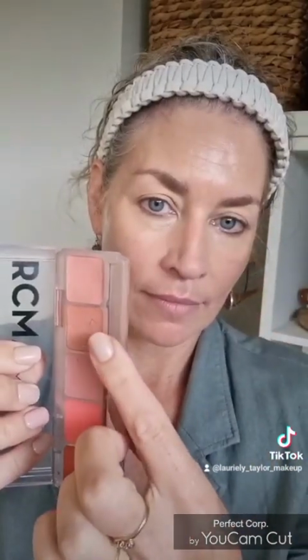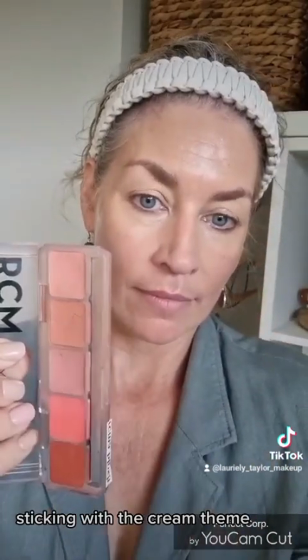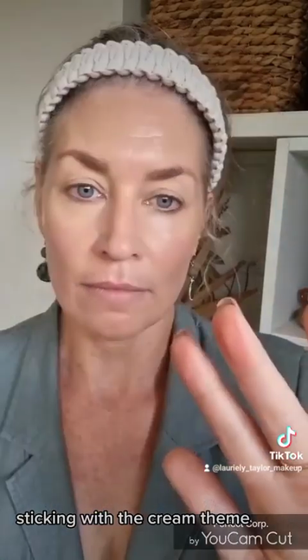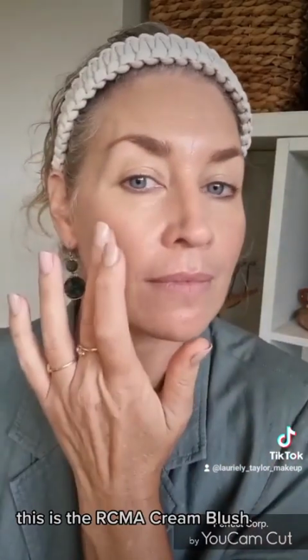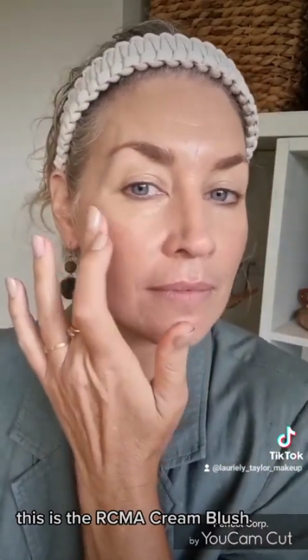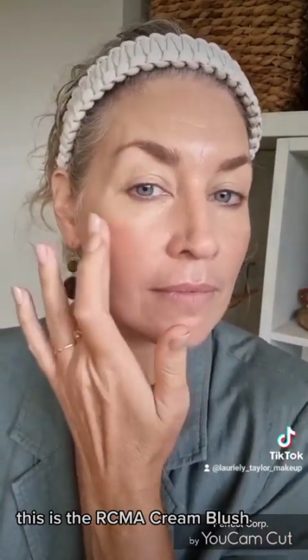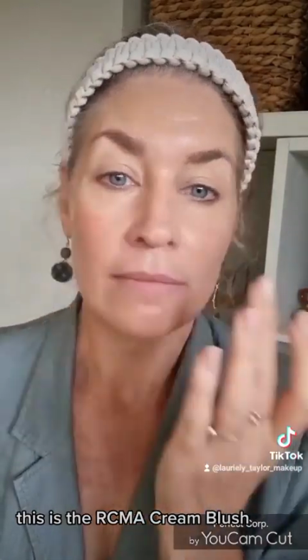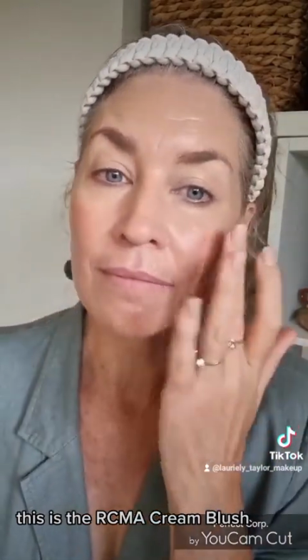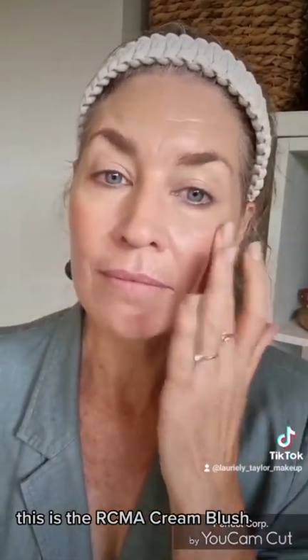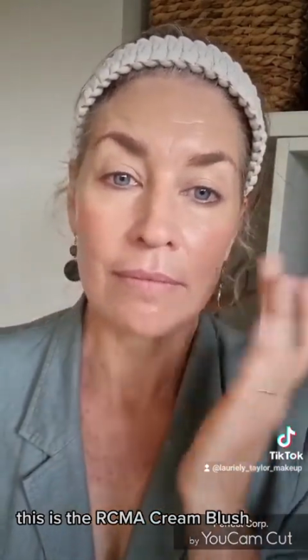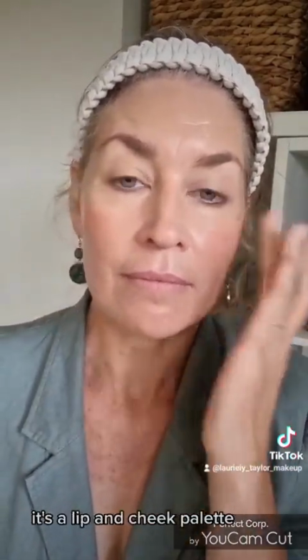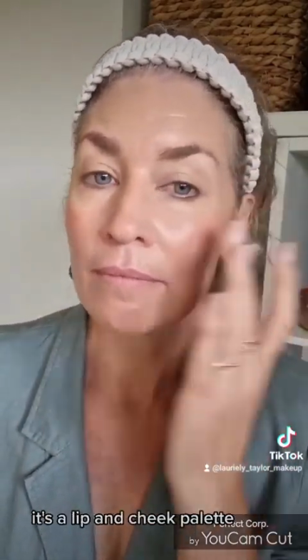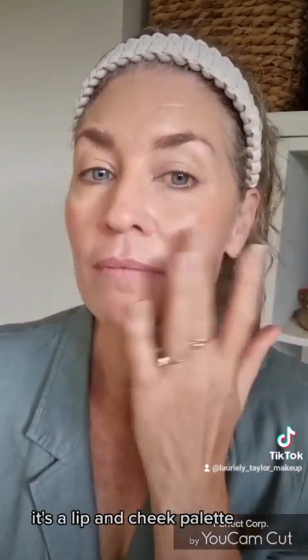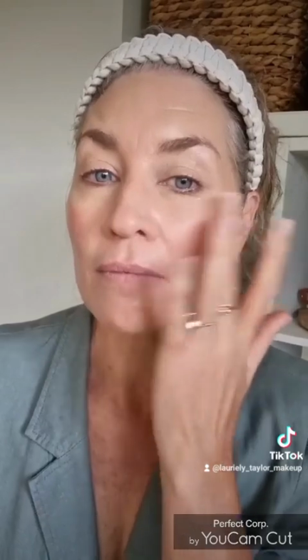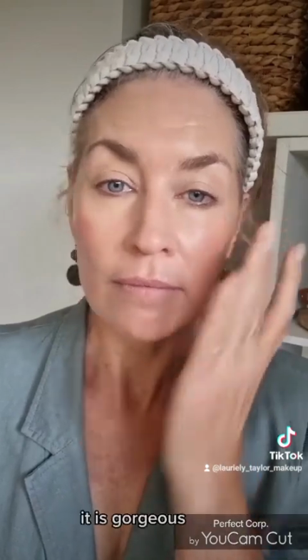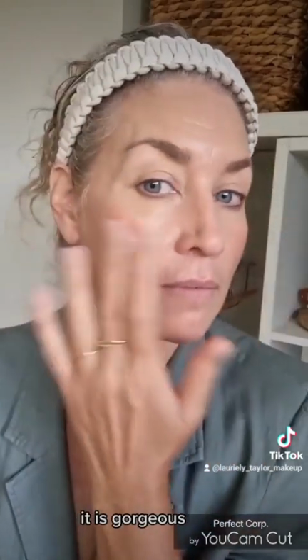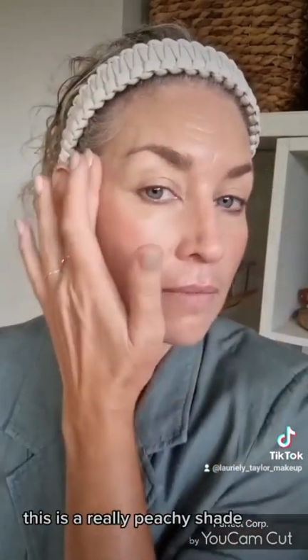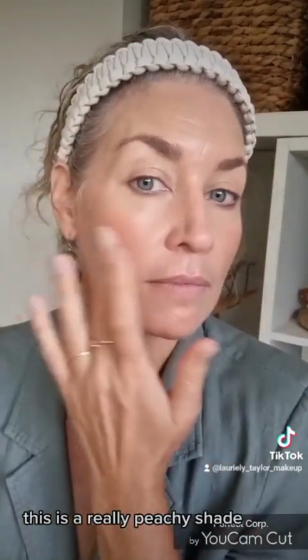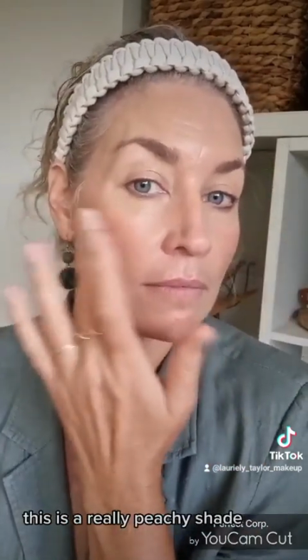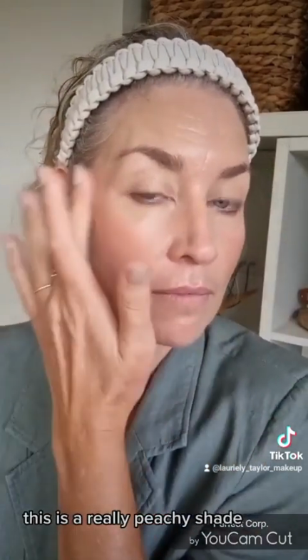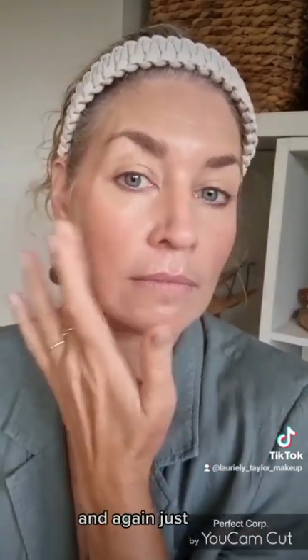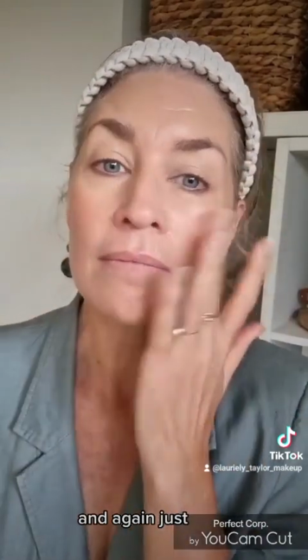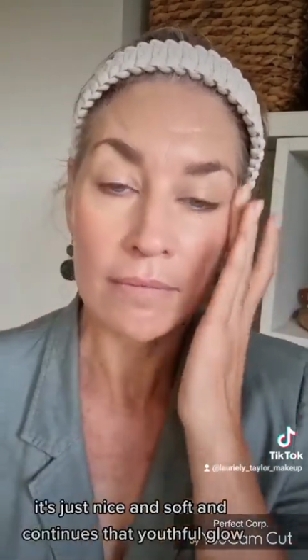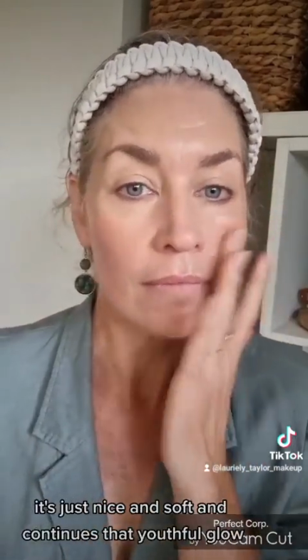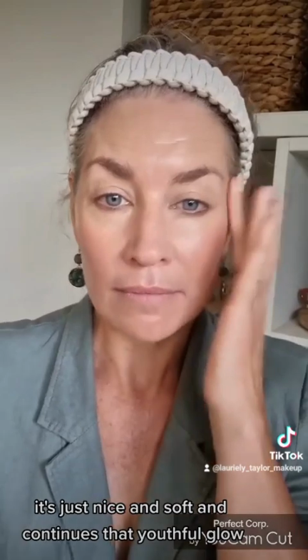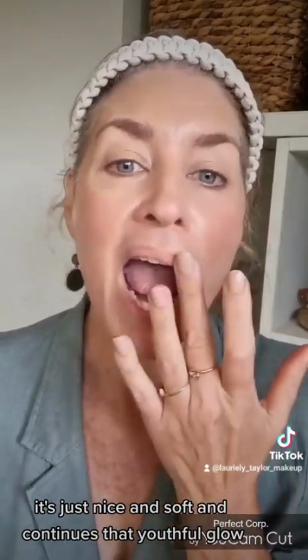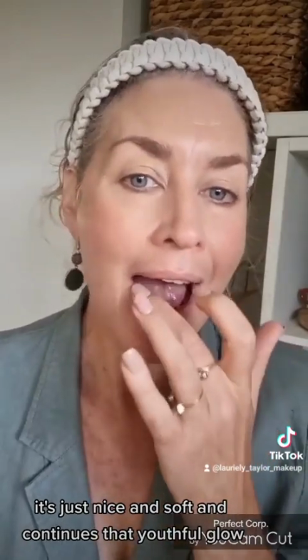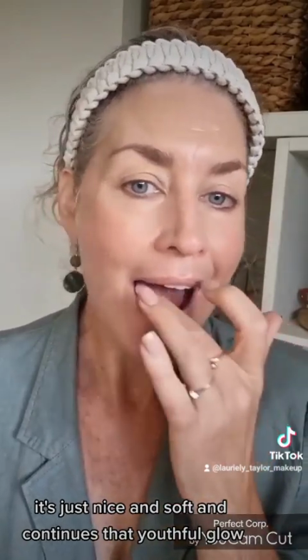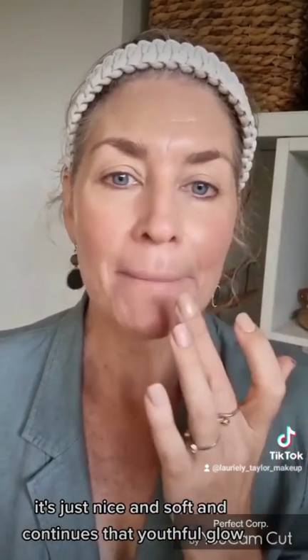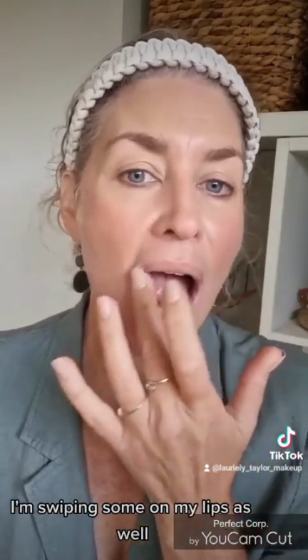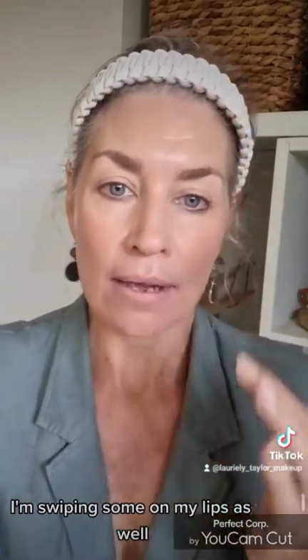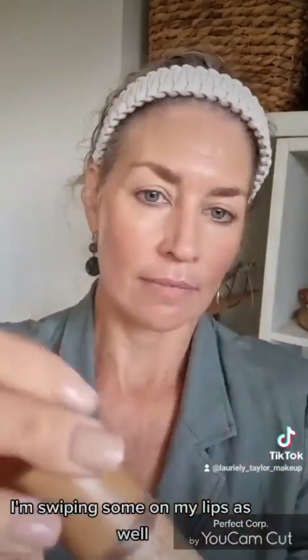Sticking with the cream theme, this is the RCMA Cream Blush — it's a lip and cheek palette and it is gorgeous. This is a really peachy shade, and it's just nice and soft and continues that youthful glow. I'm swiping some on my lips as well.